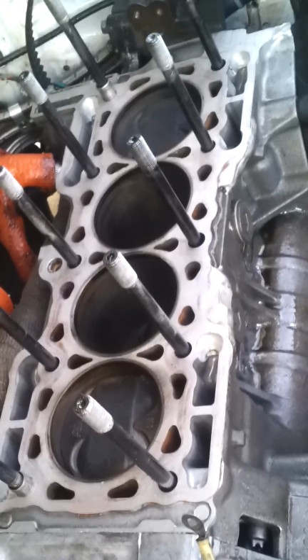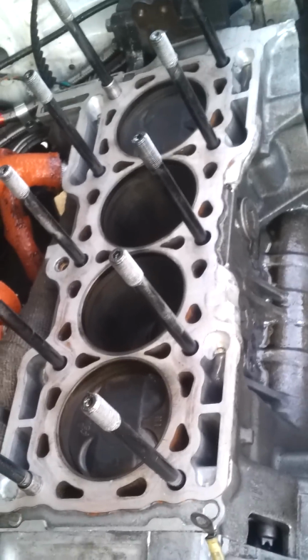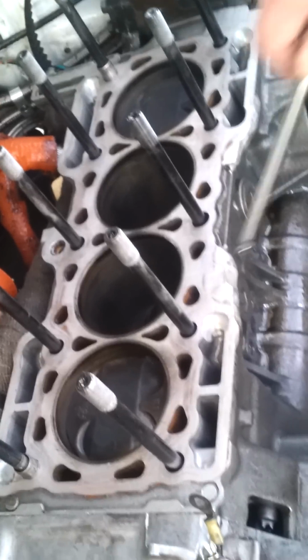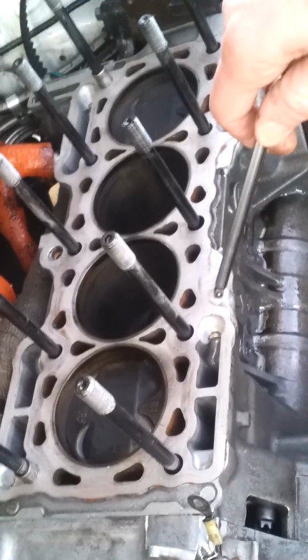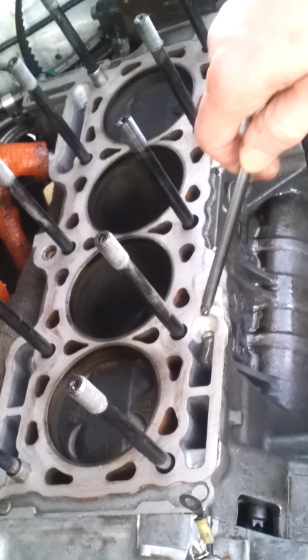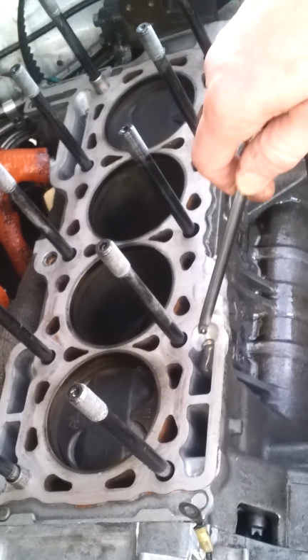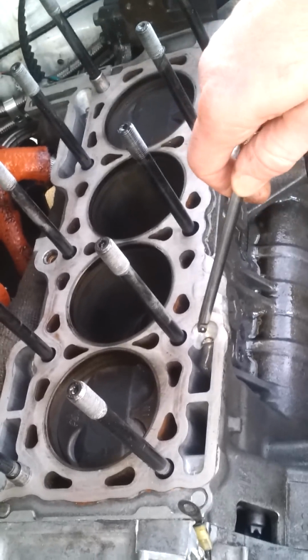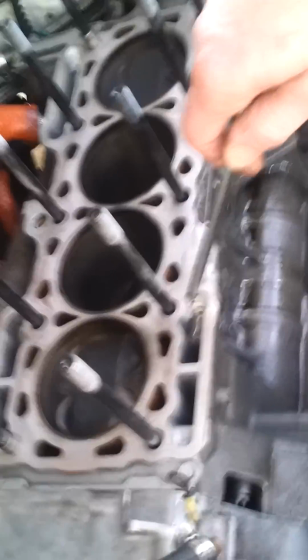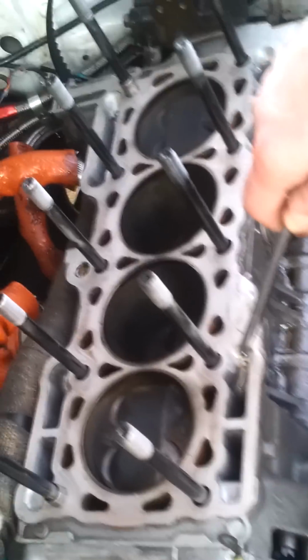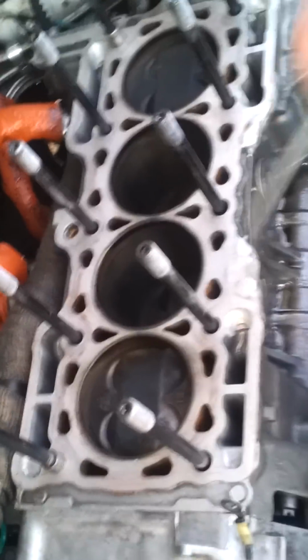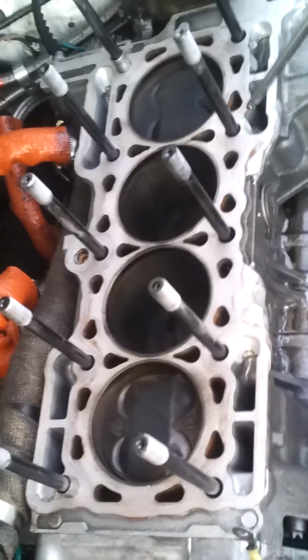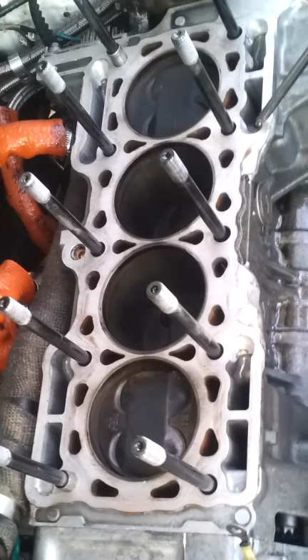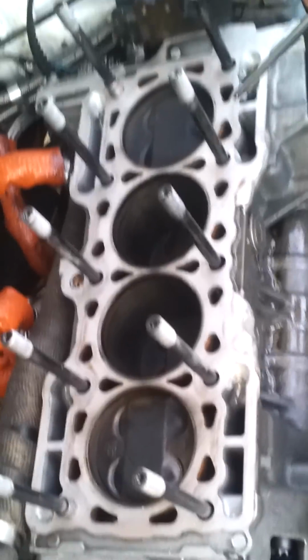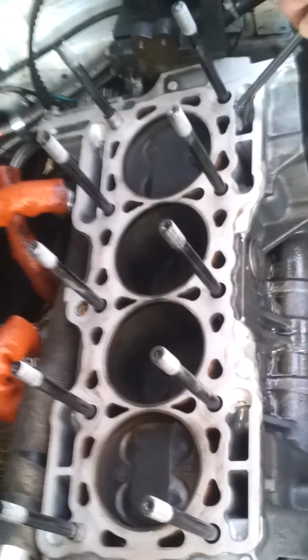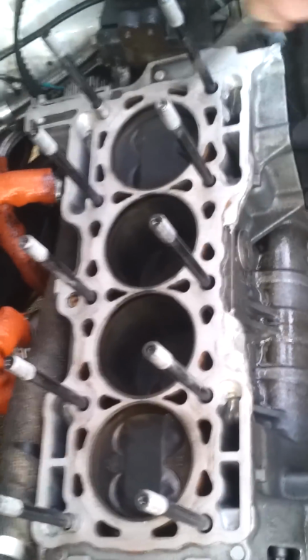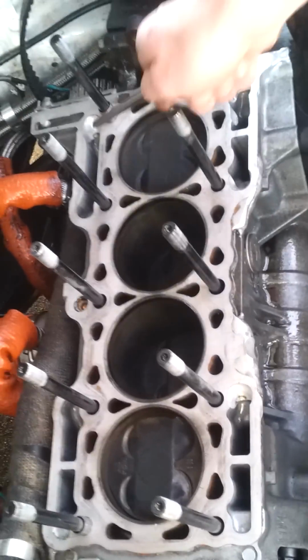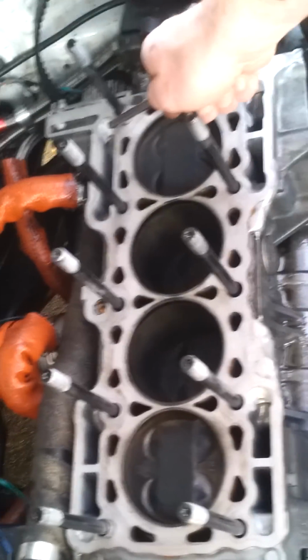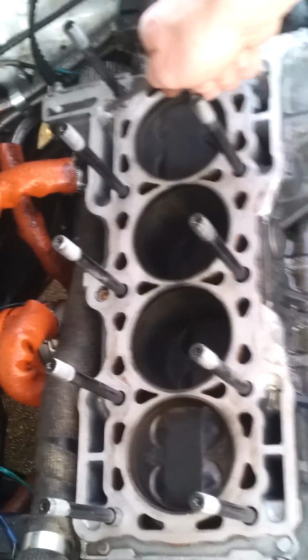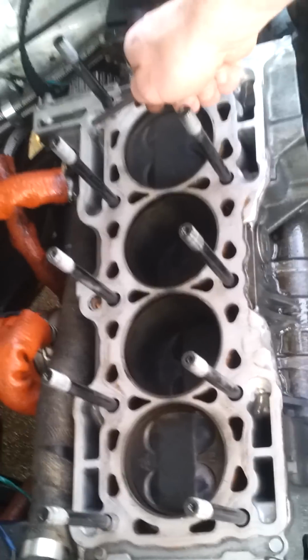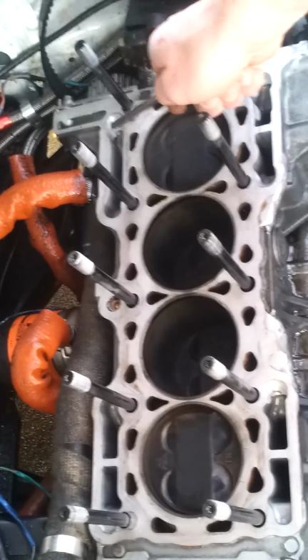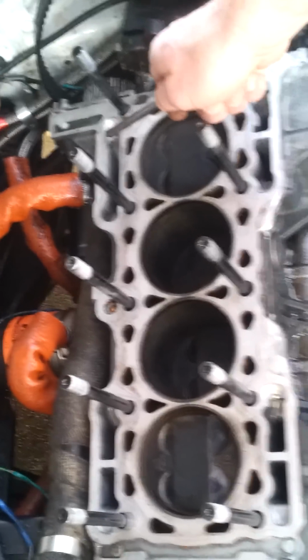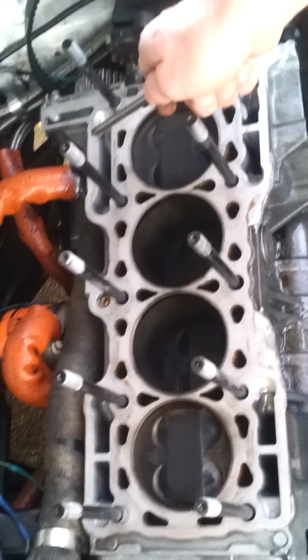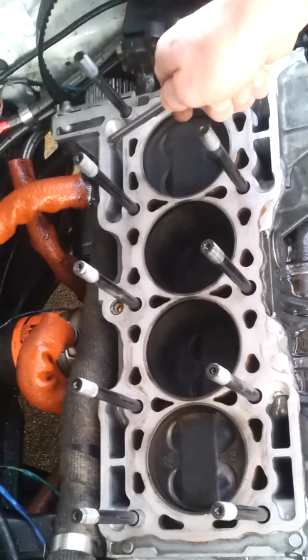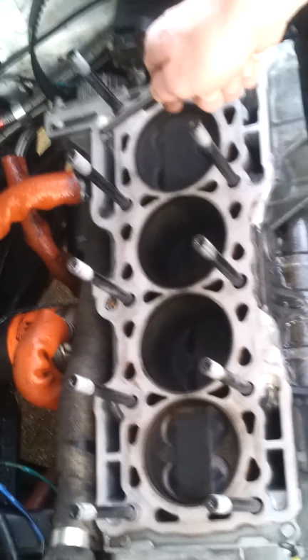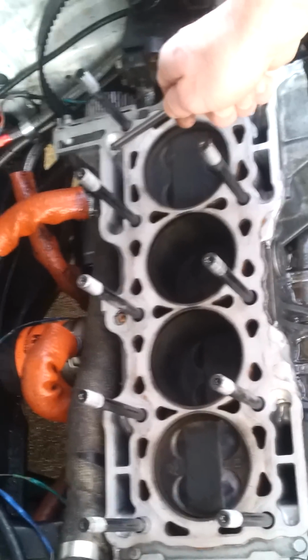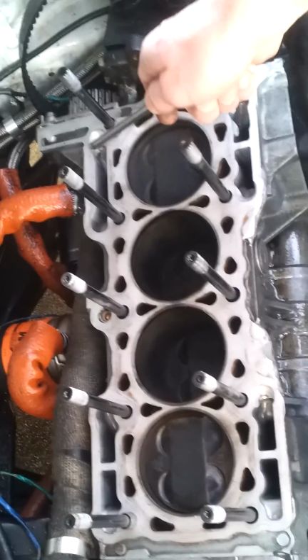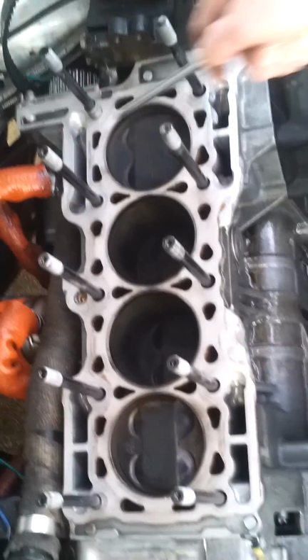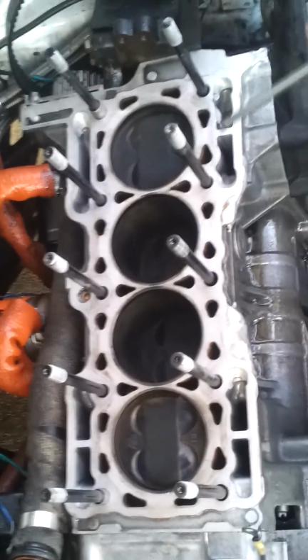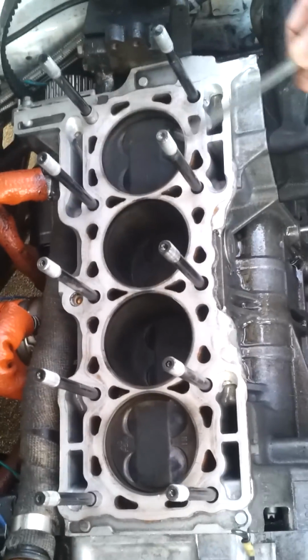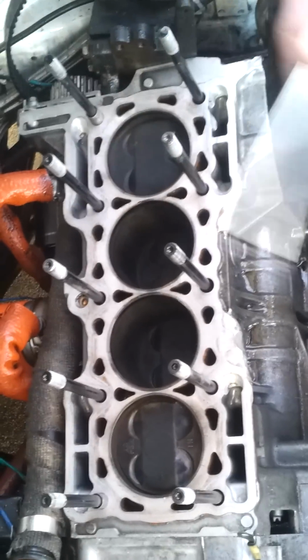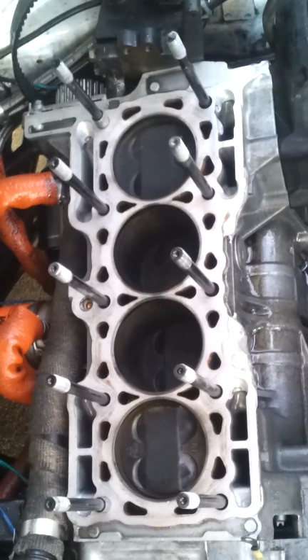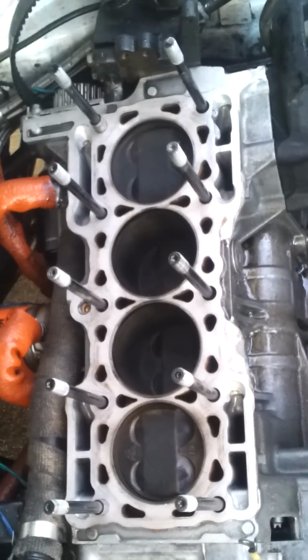We also had to port the oil return galleys here, here, here, and here. This allows it to match up to the cylinder head and gets good oil flow with the head reversed.